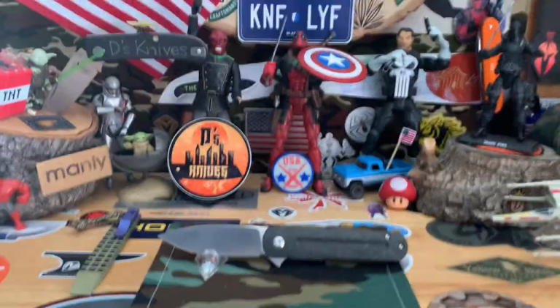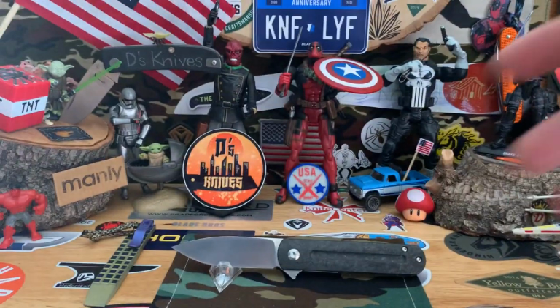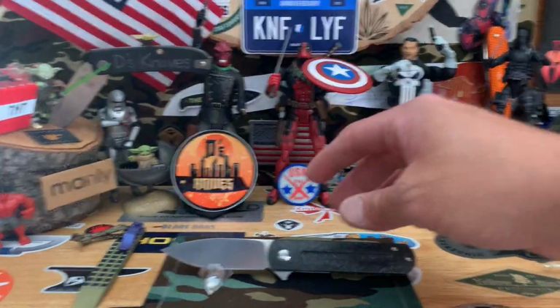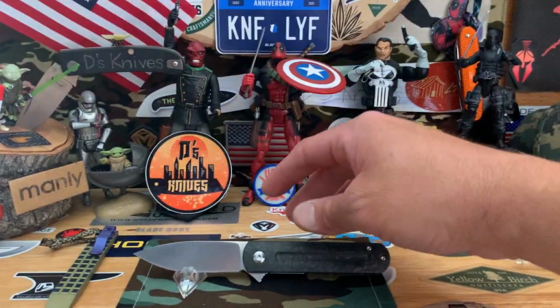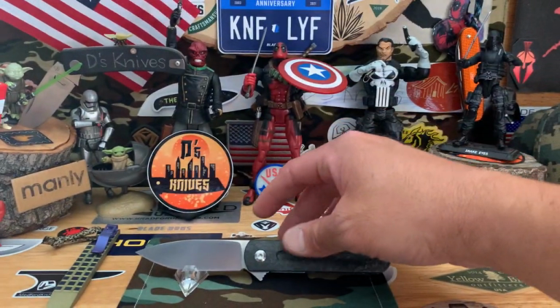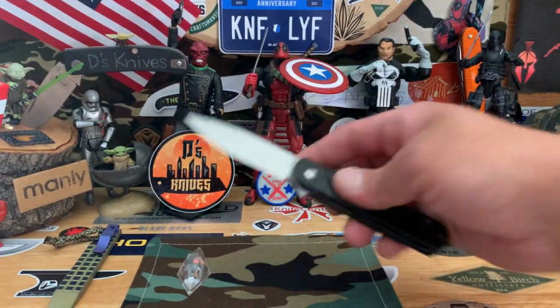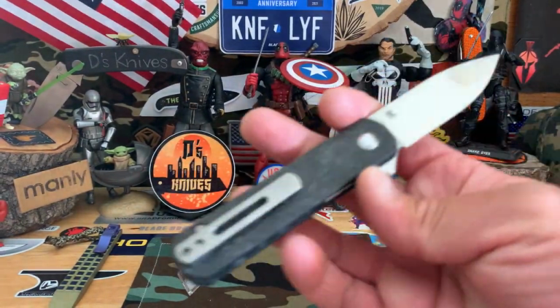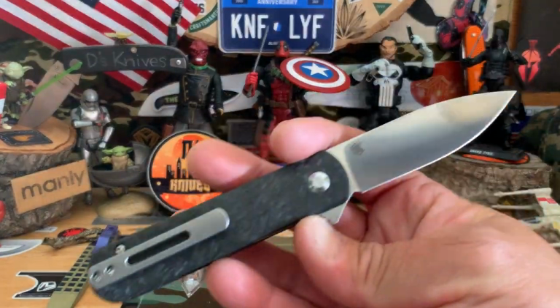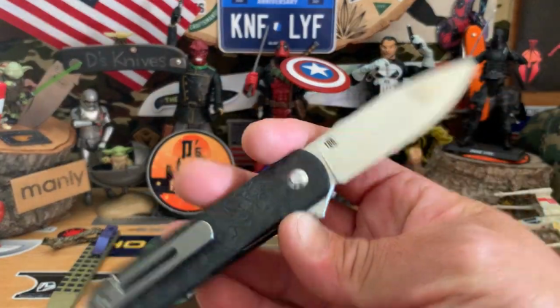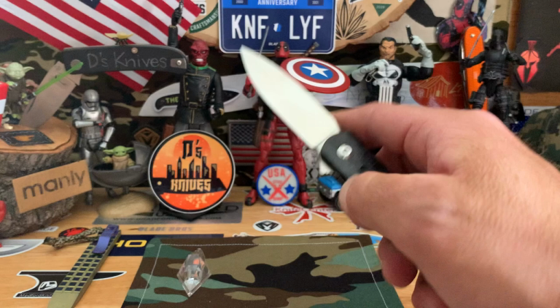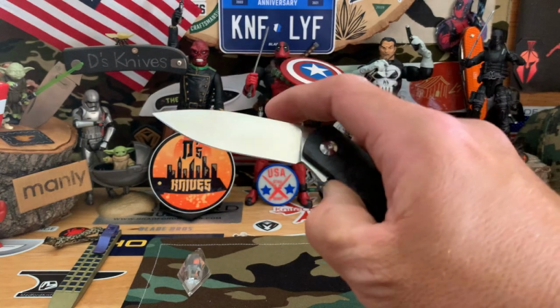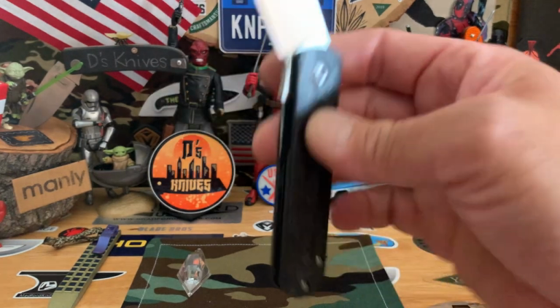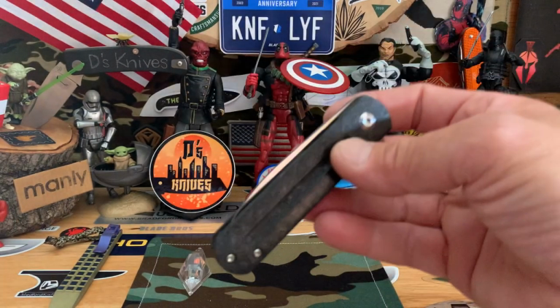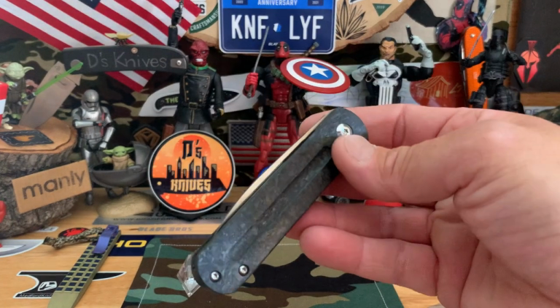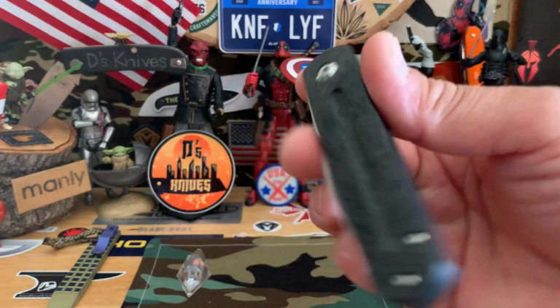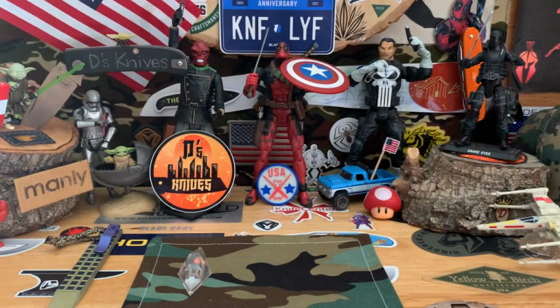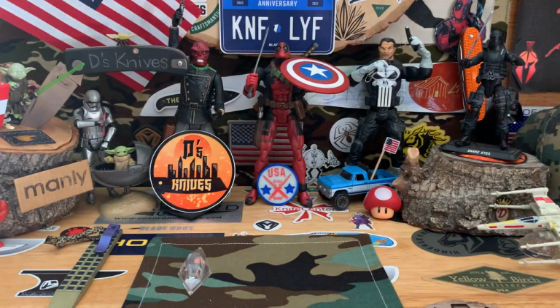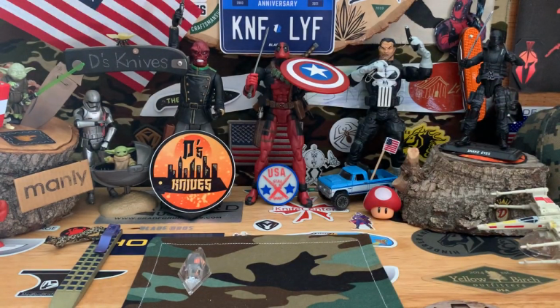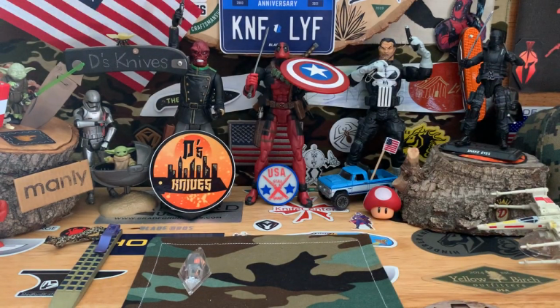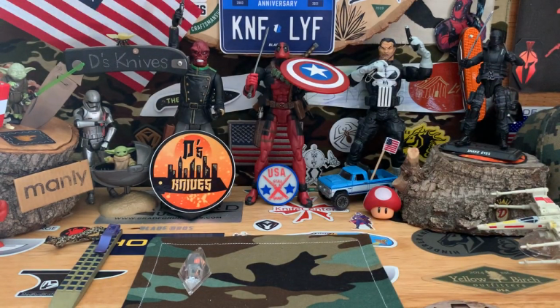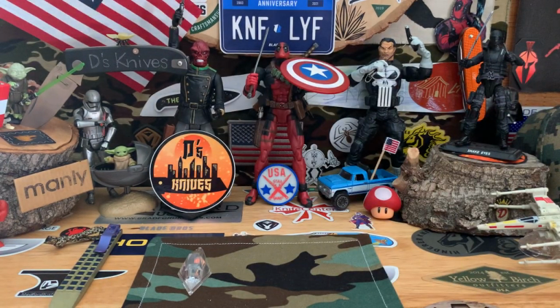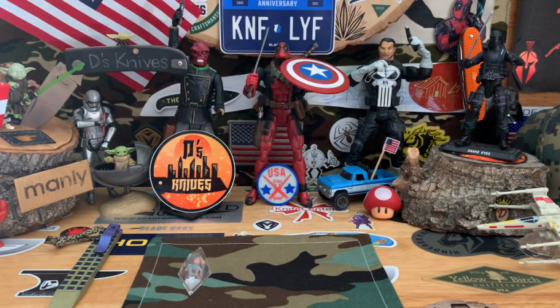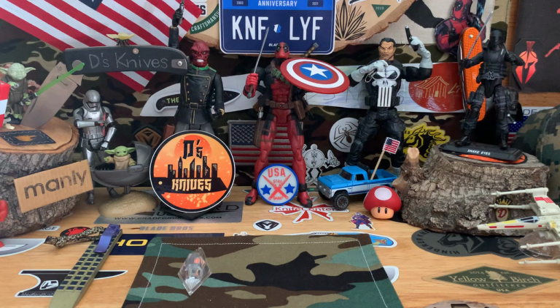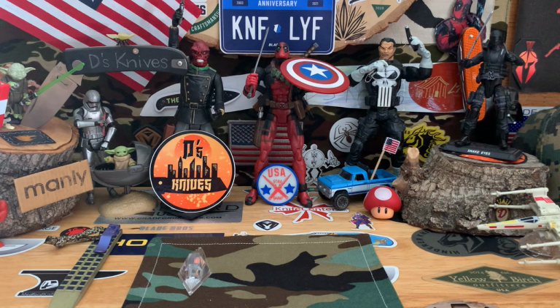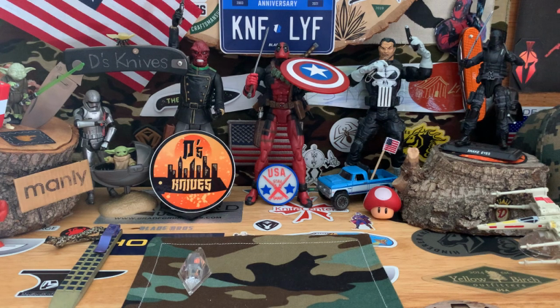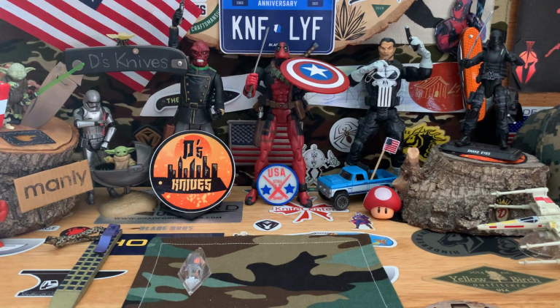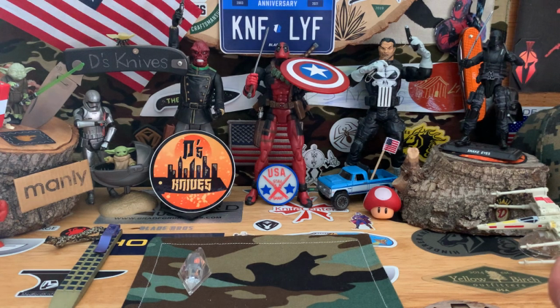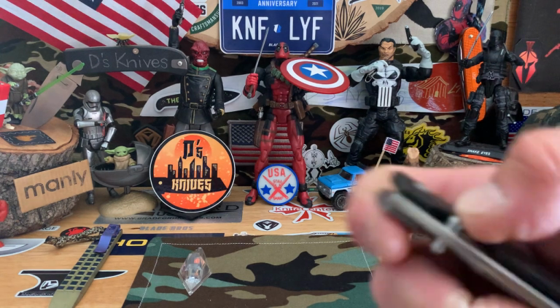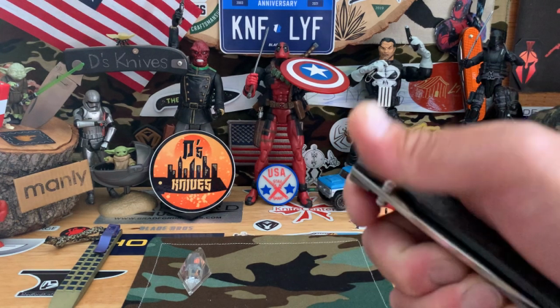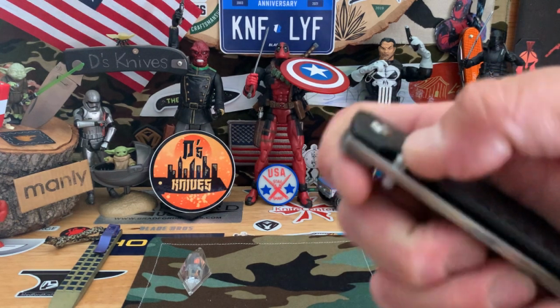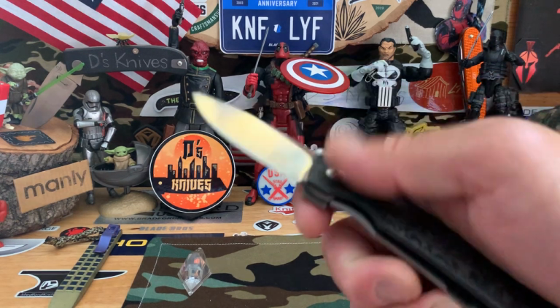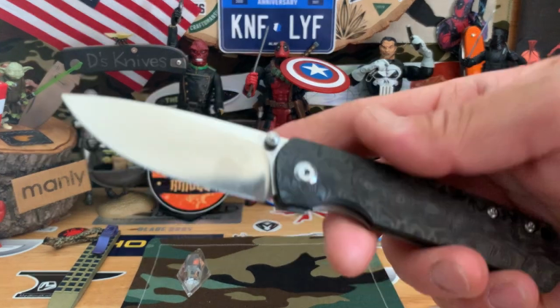That's the EZC from Monterey Bay Knives. I got quite a few — I got fixed blades, a little bit of everything.